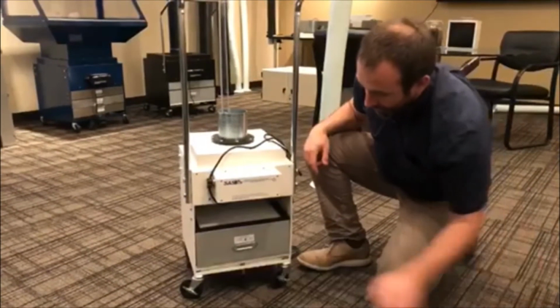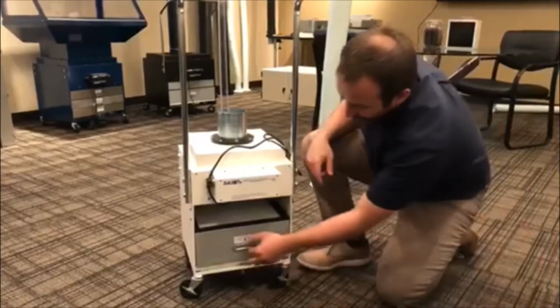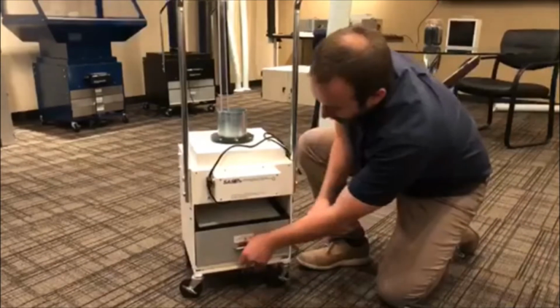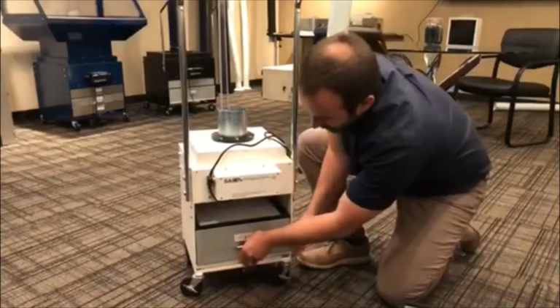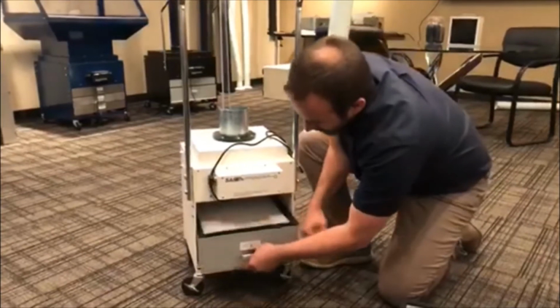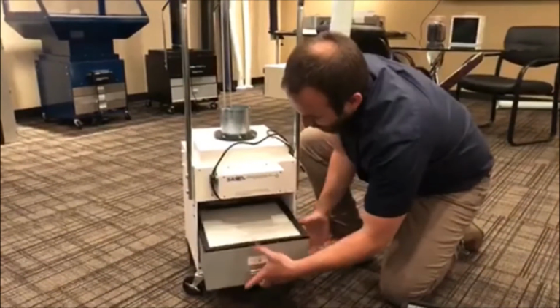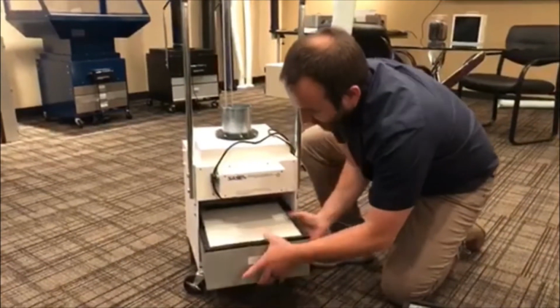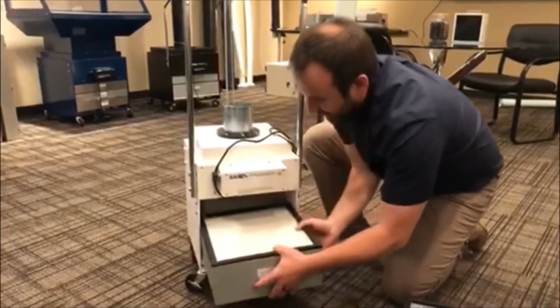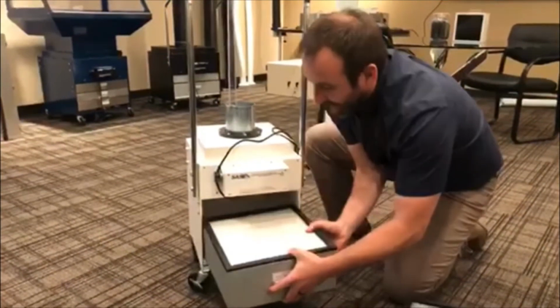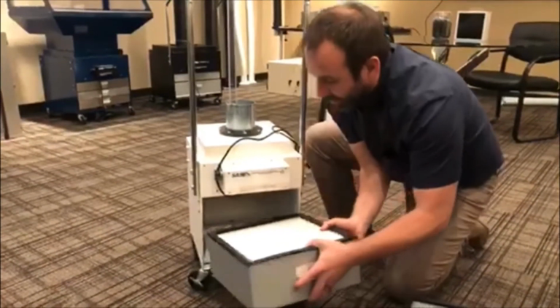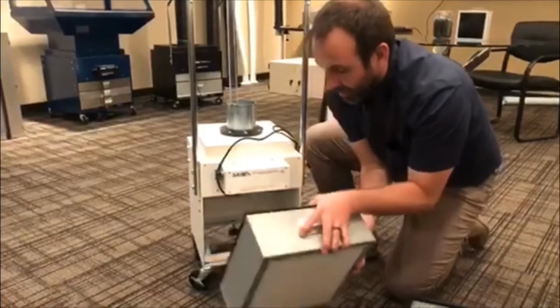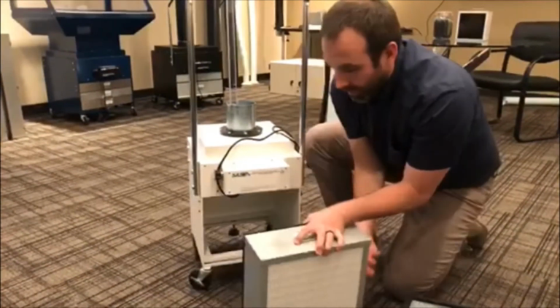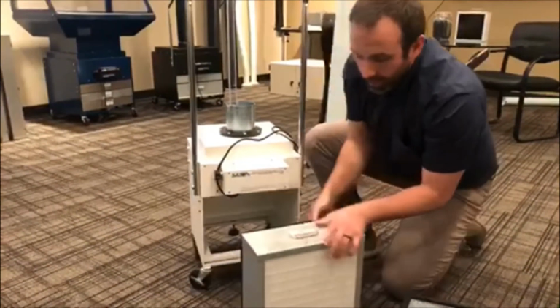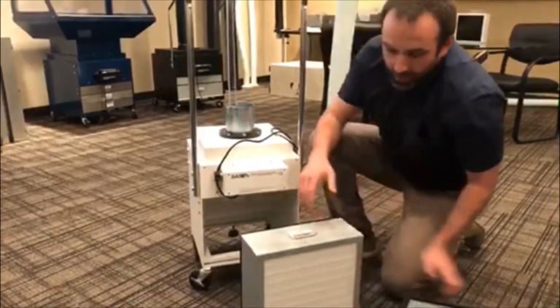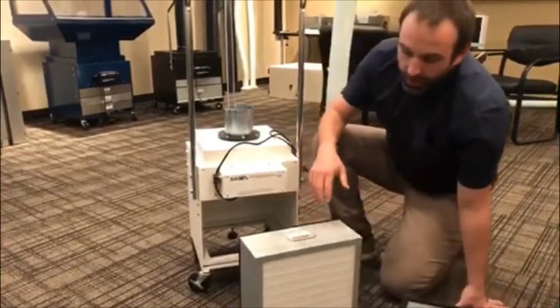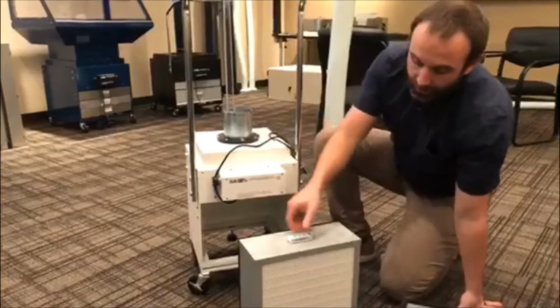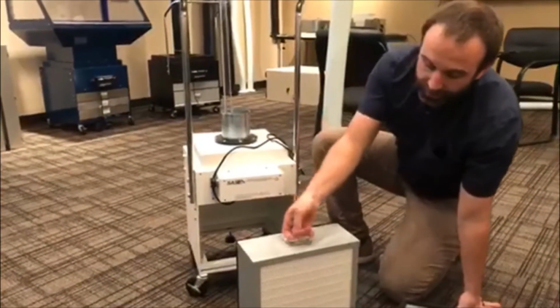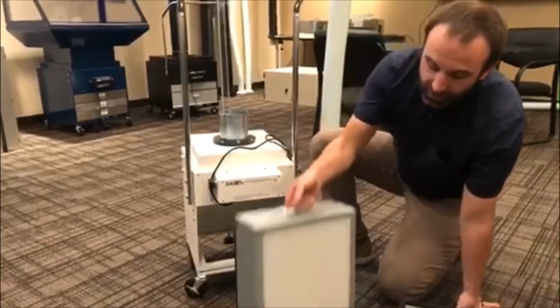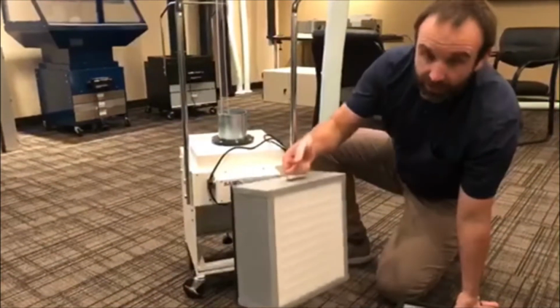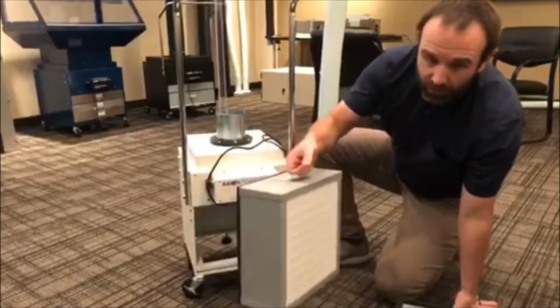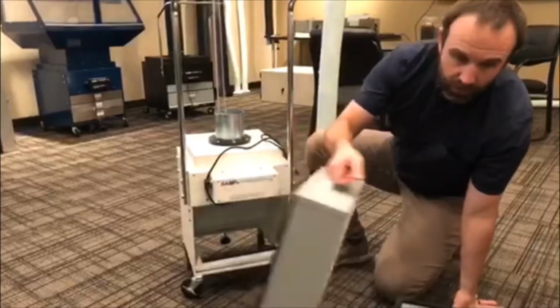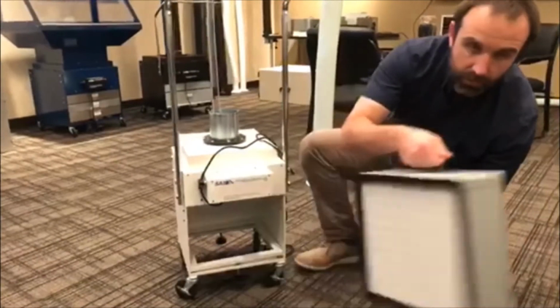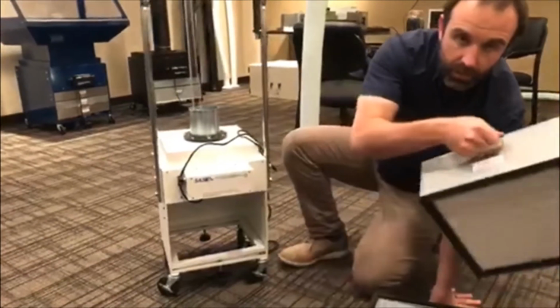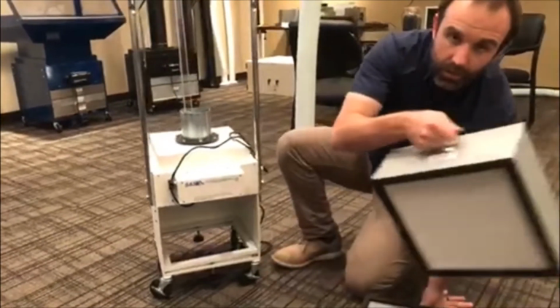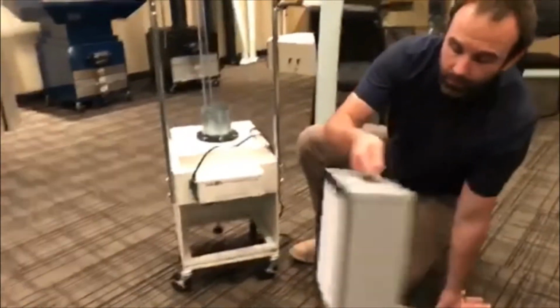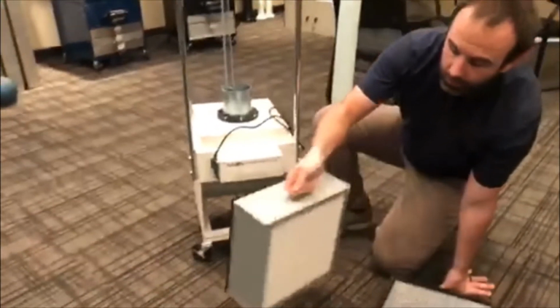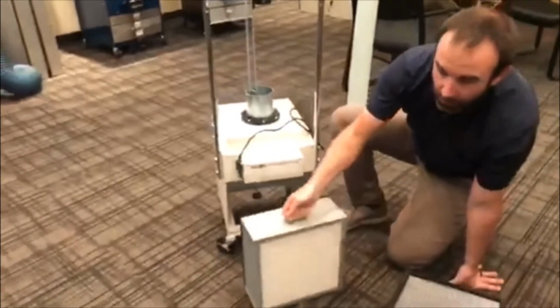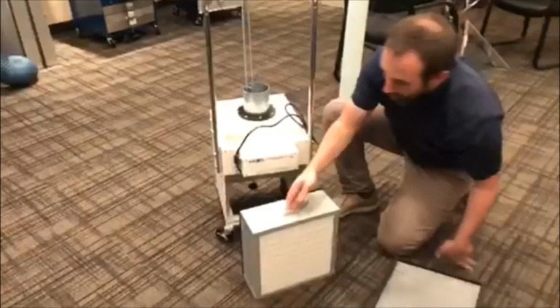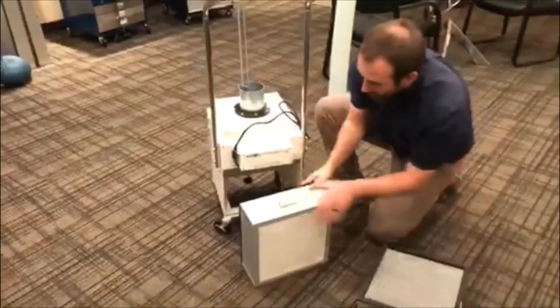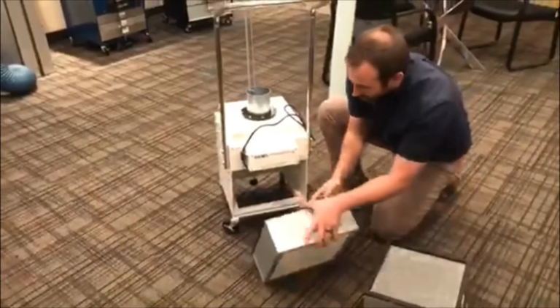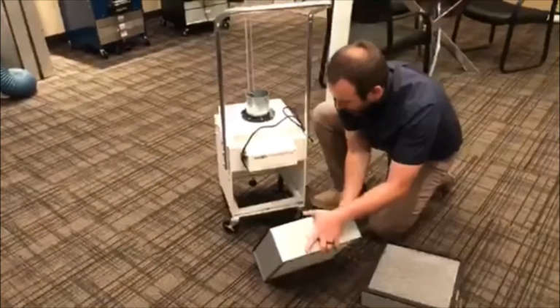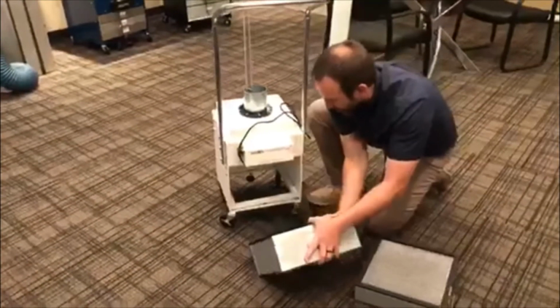The HEPA filter — same thing. It slides out. In this case you take this filter, get rid of it, grab the new one, and put it in.